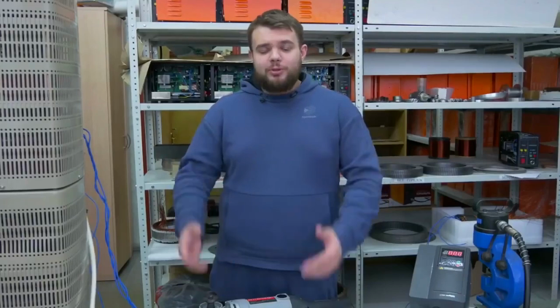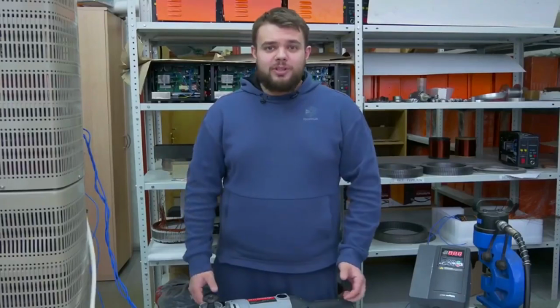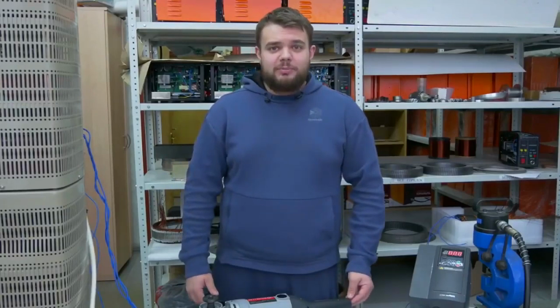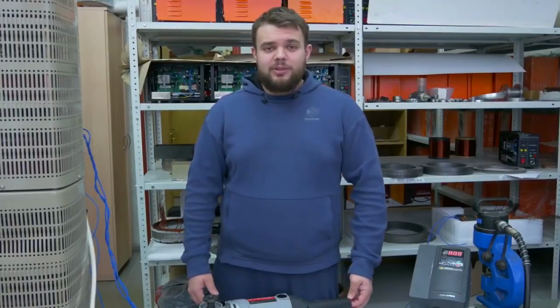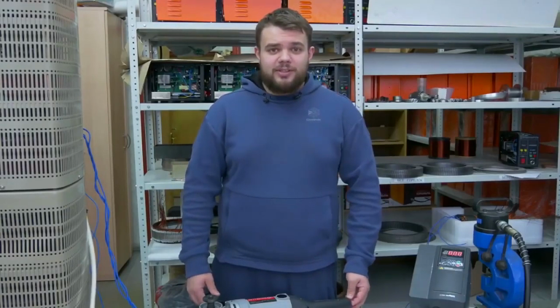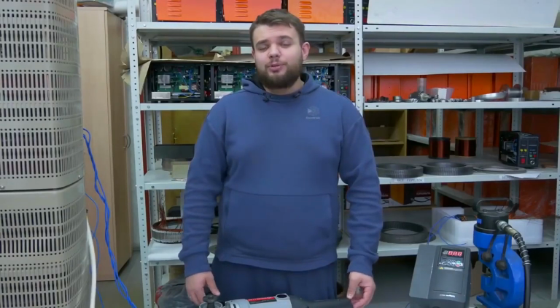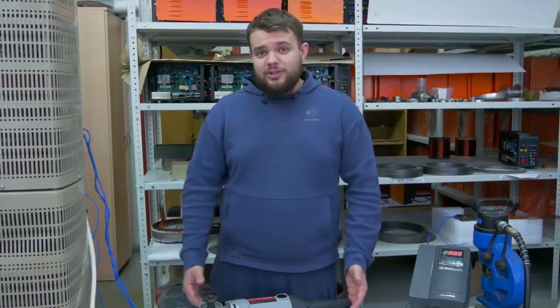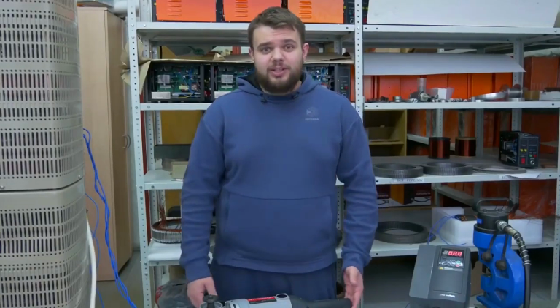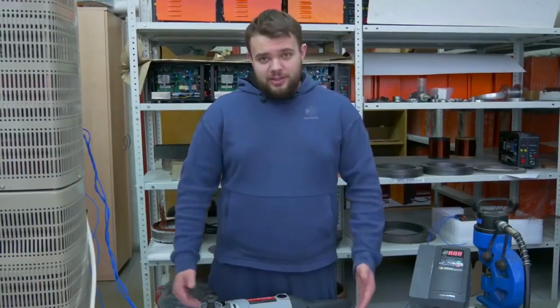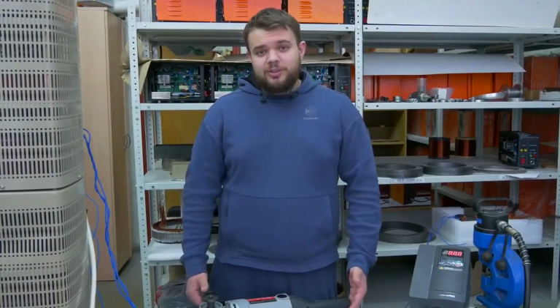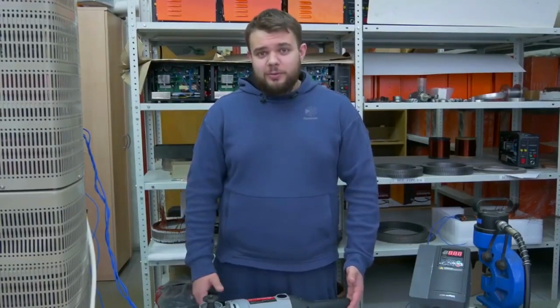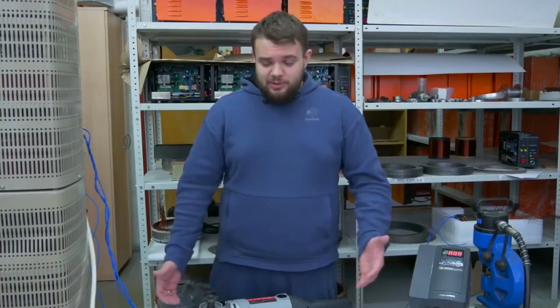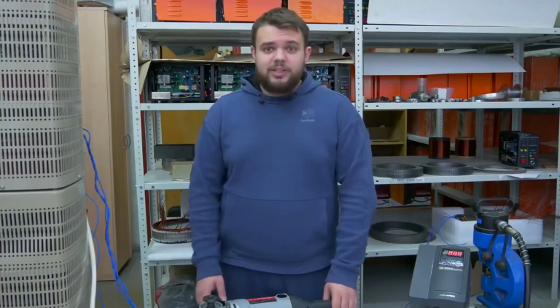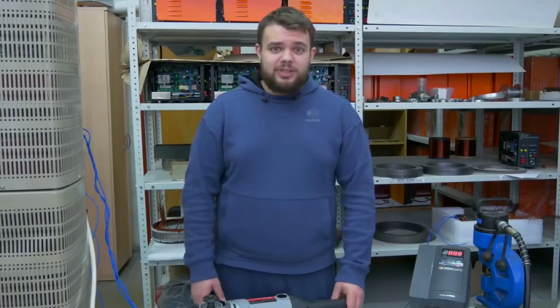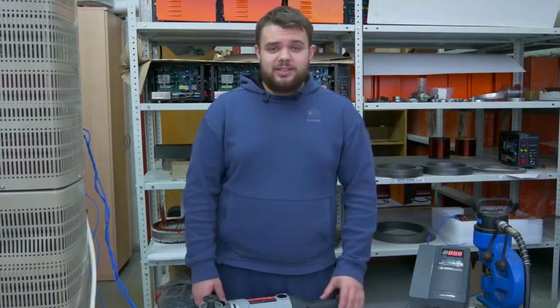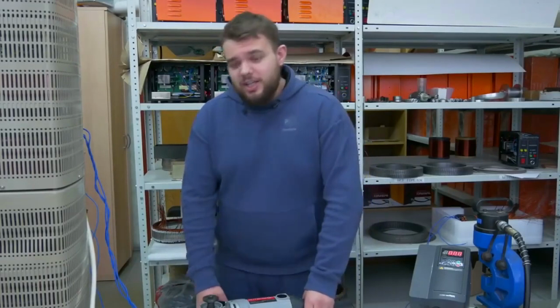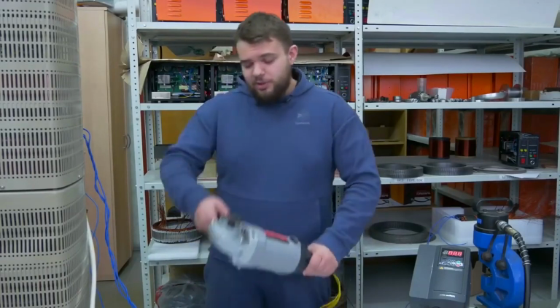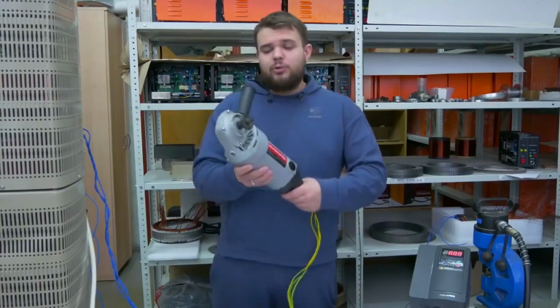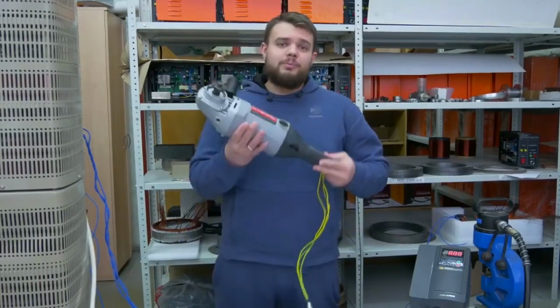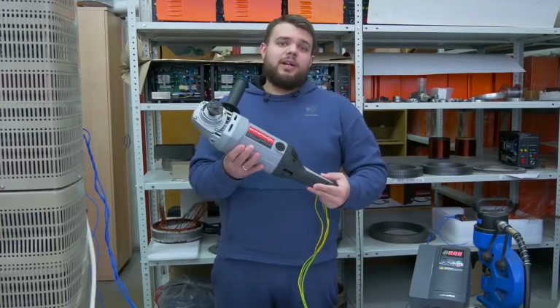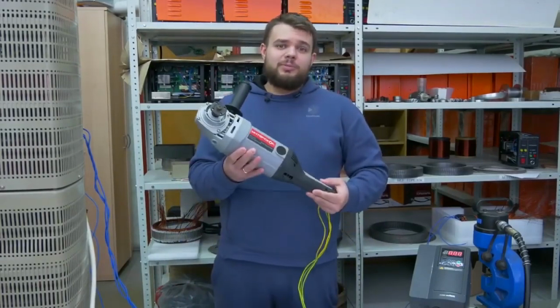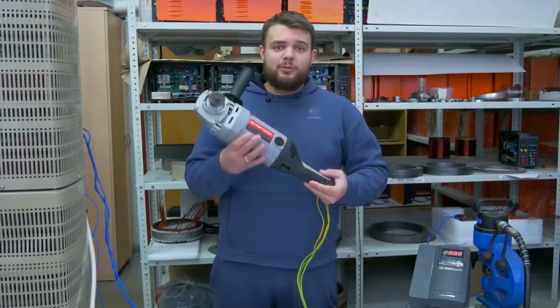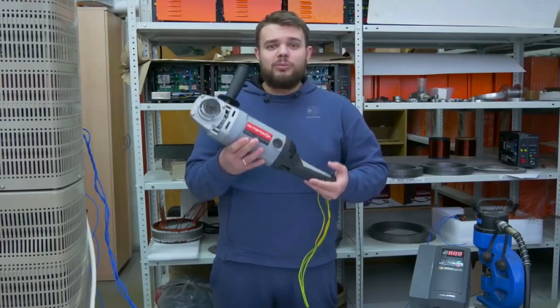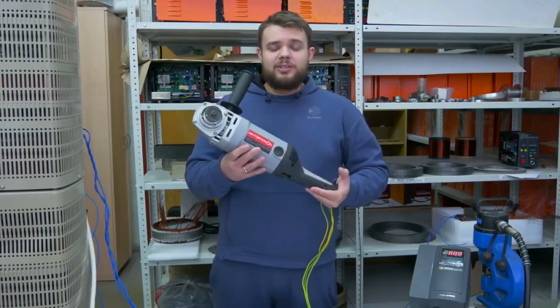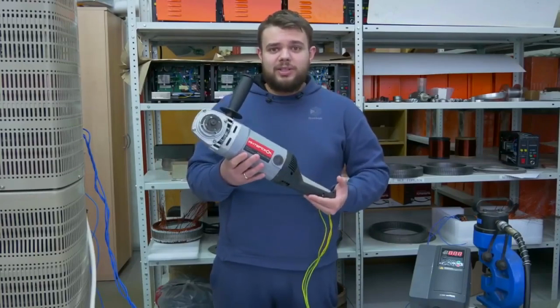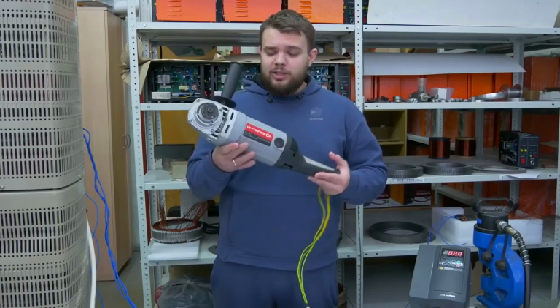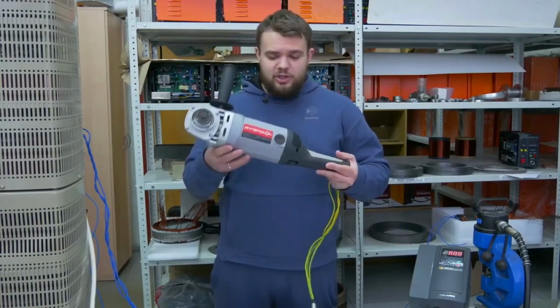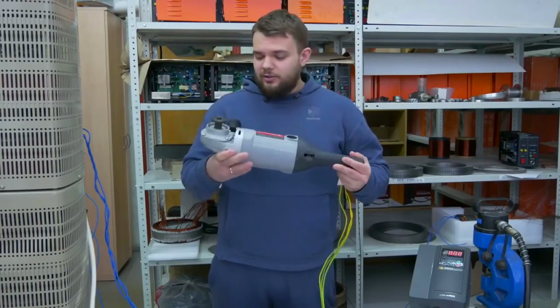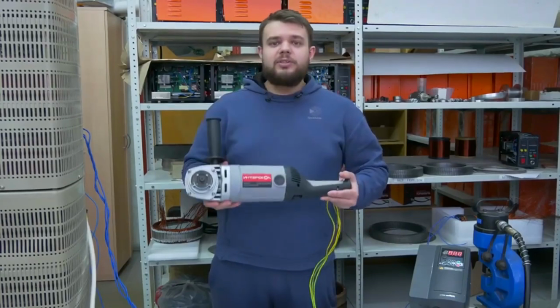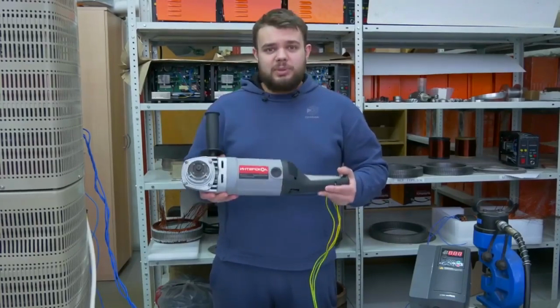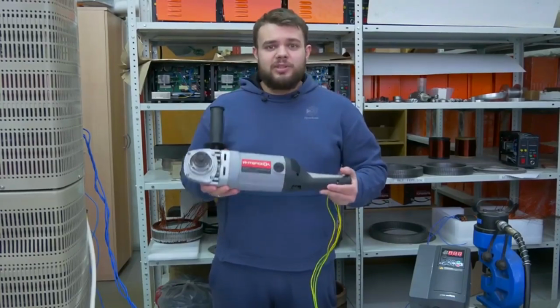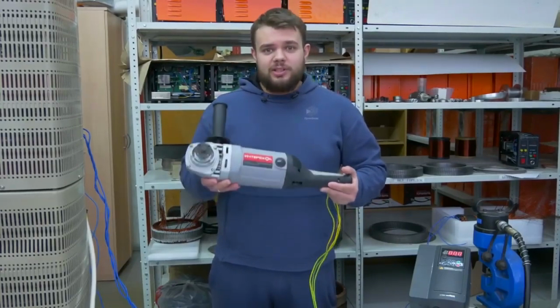Hello, dear colleagues, partners, investors, and everyone interested in the project of doing office induction motors. Today, we are visiting Dmitry Aleksandrovich again, and we'll discuss one of the first handheld power tools made using Slavyanka technology.